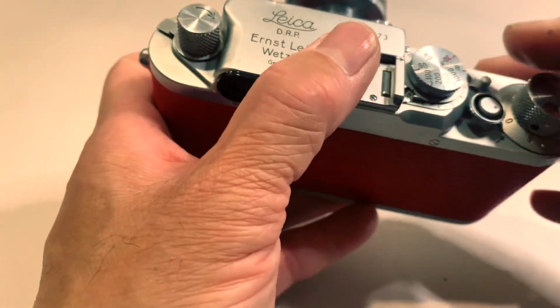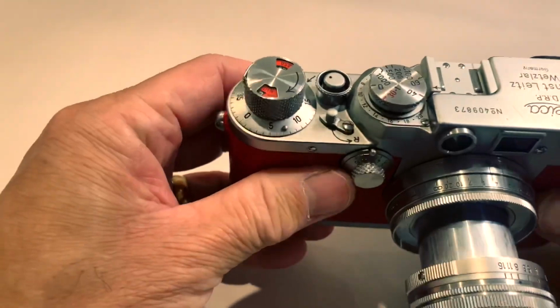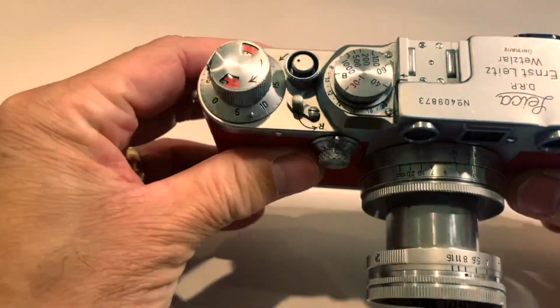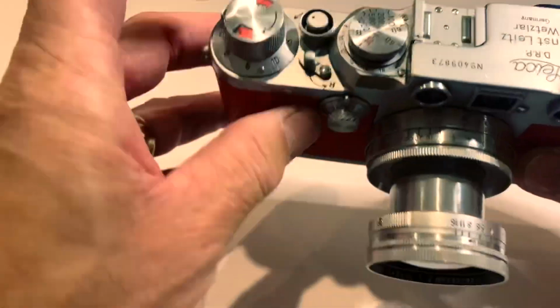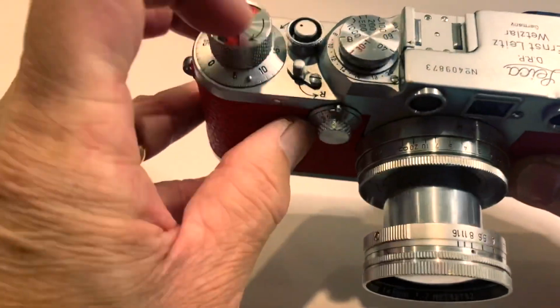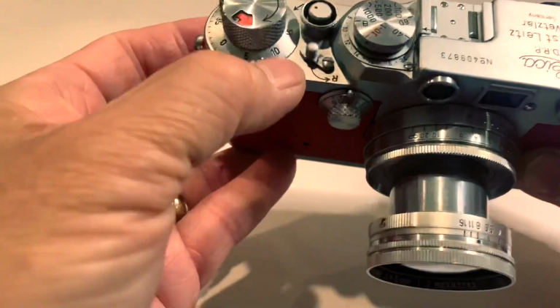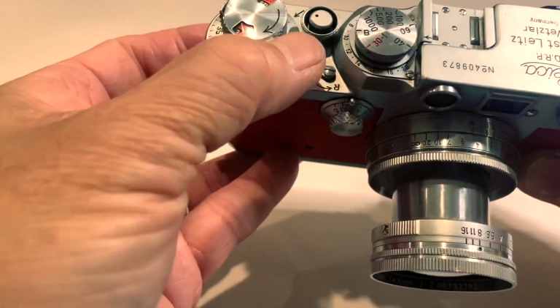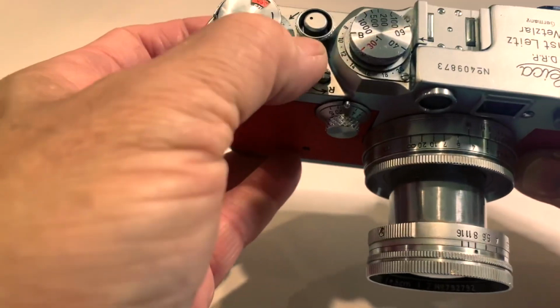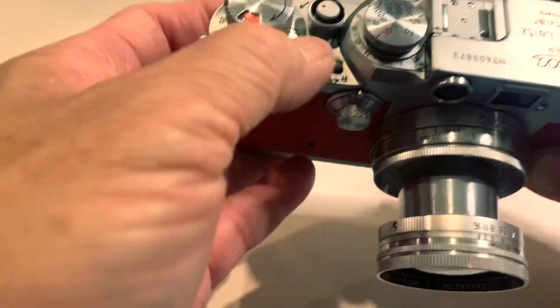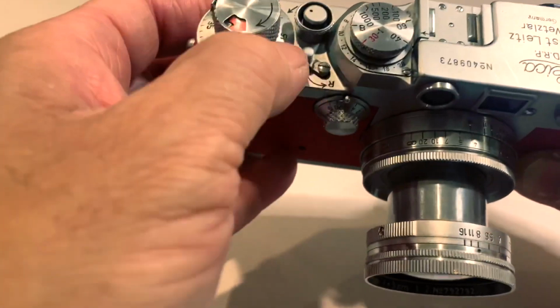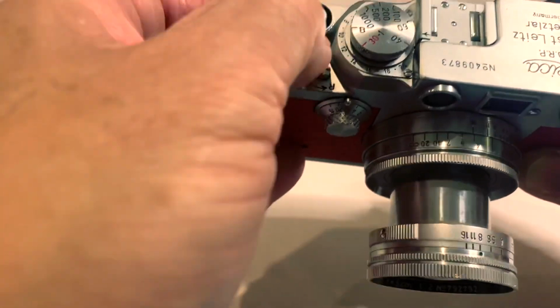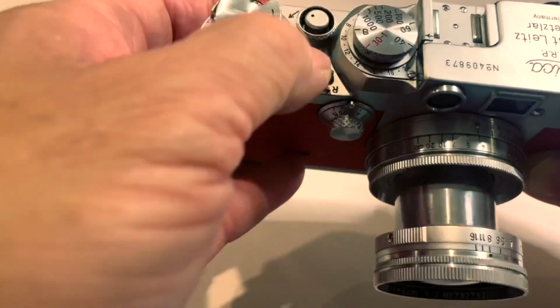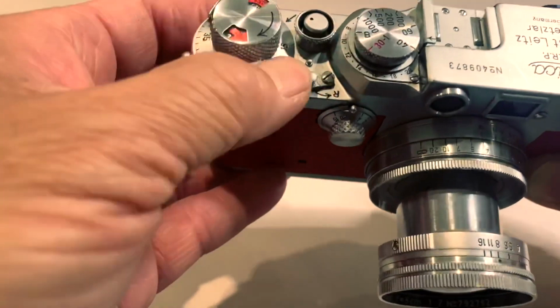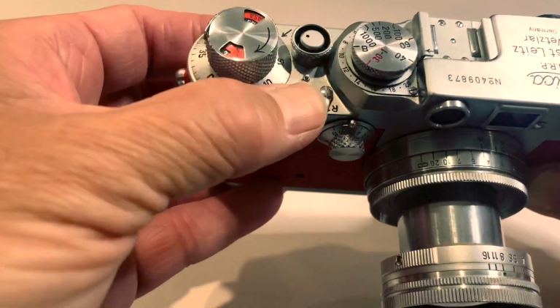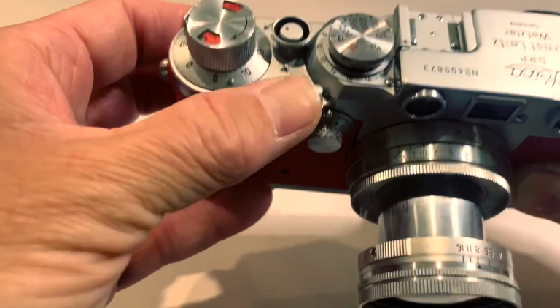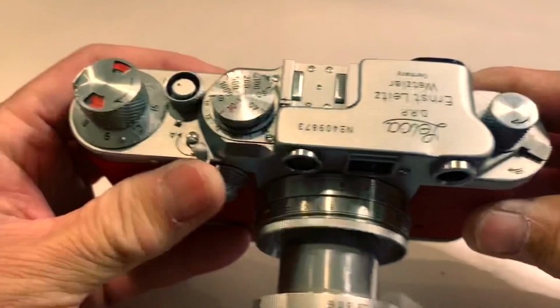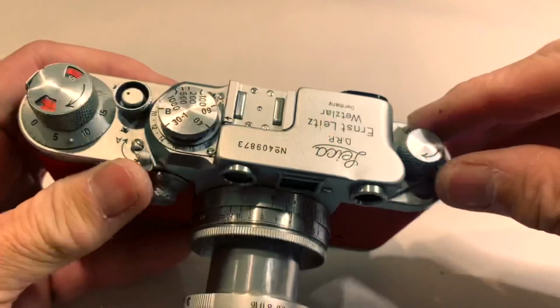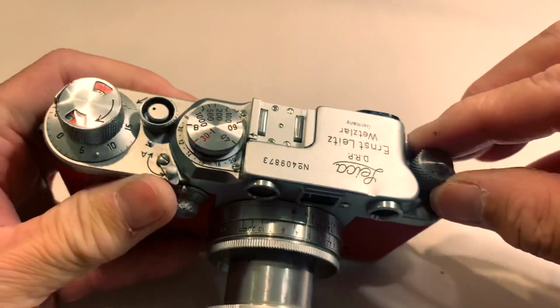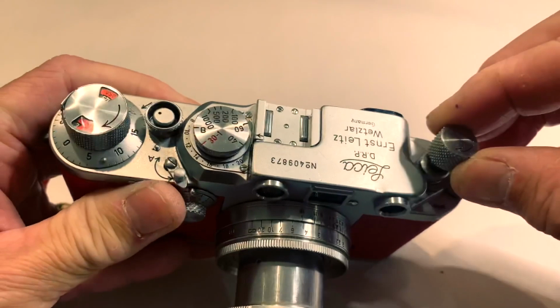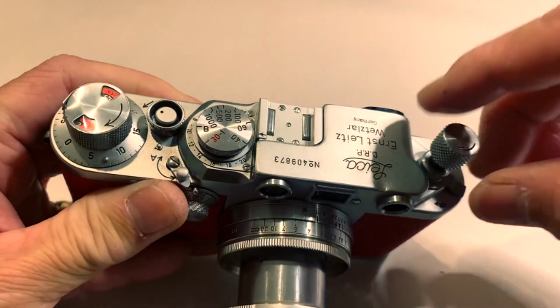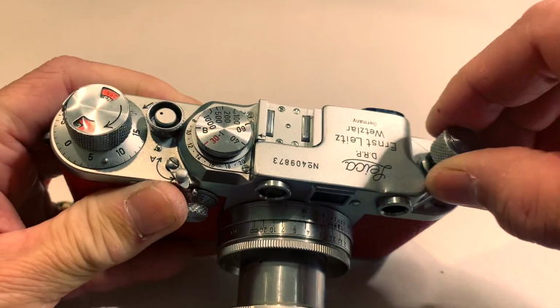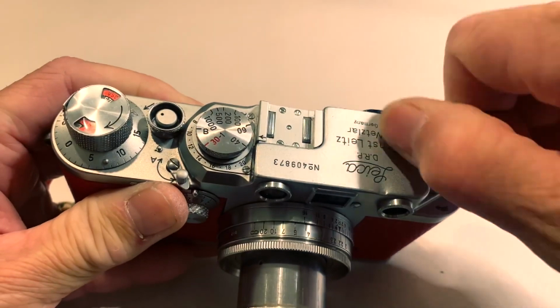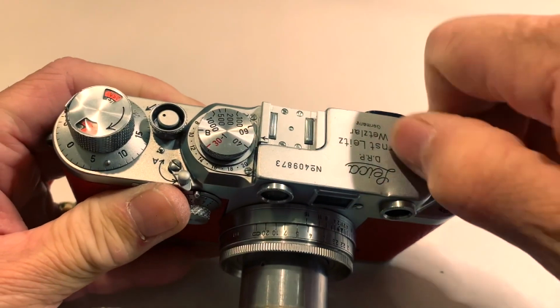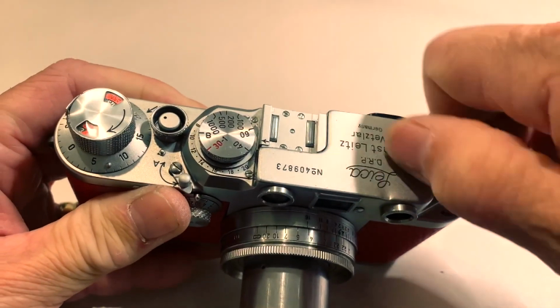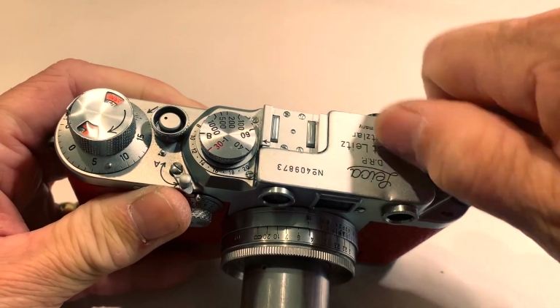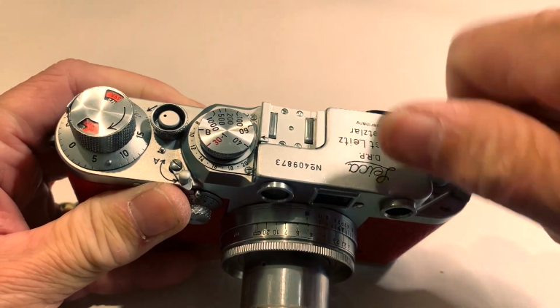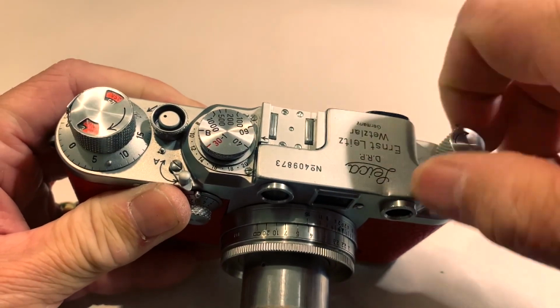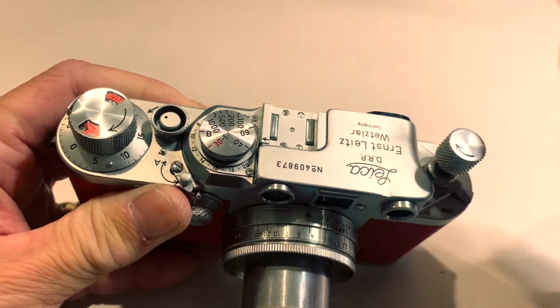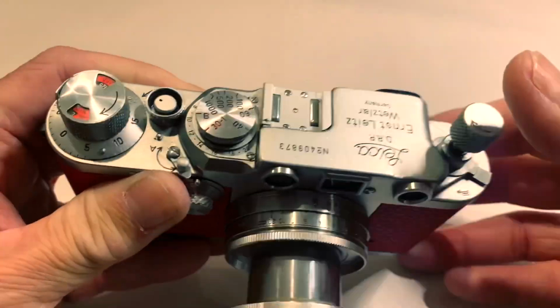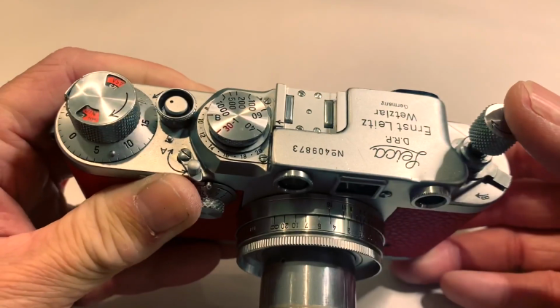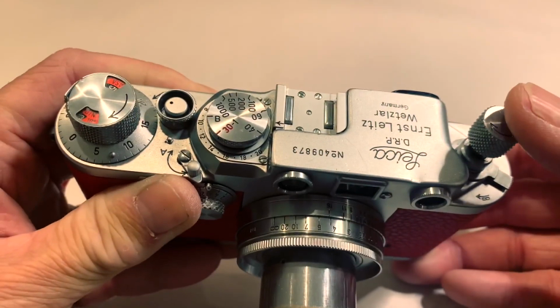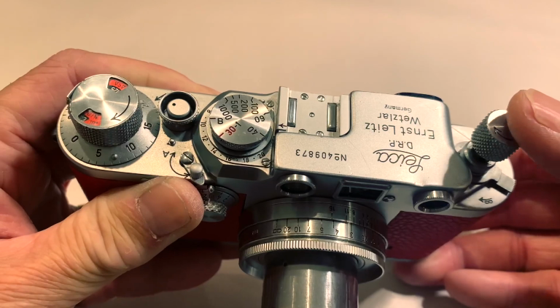When you are ready to rewind the film, turn this to R, pull up the rewind knob, rewind, and then take the film out.